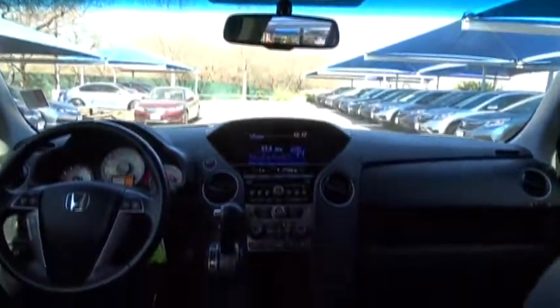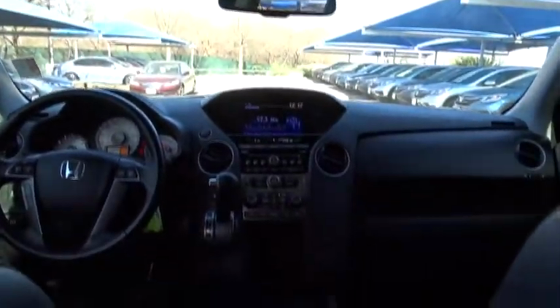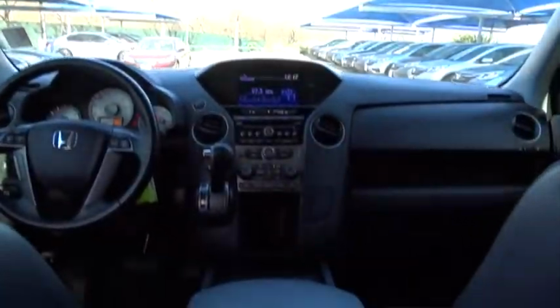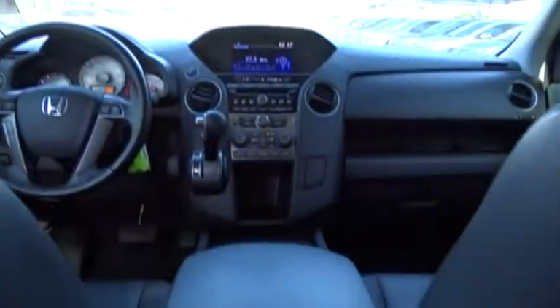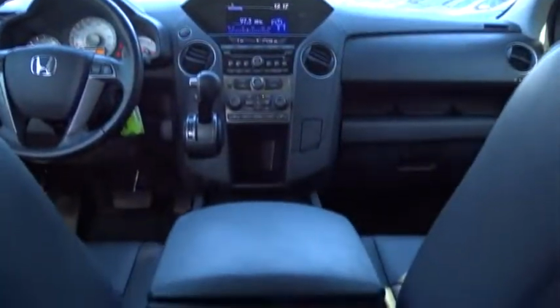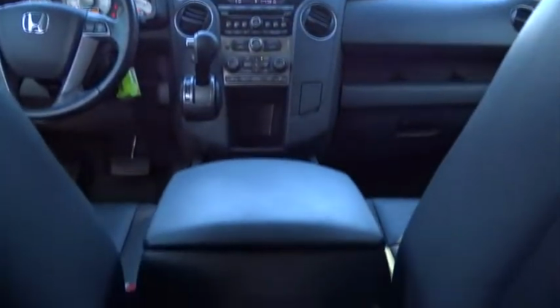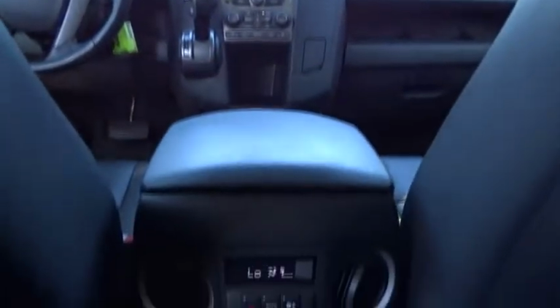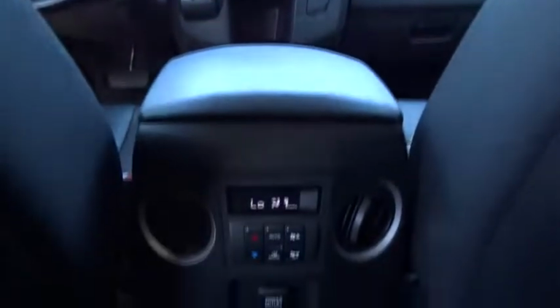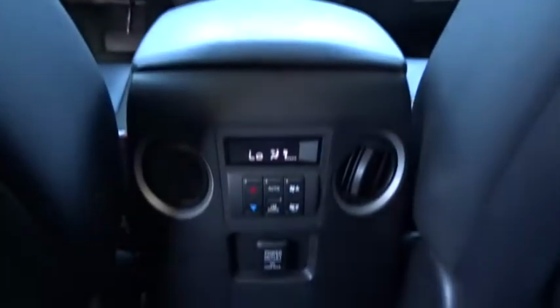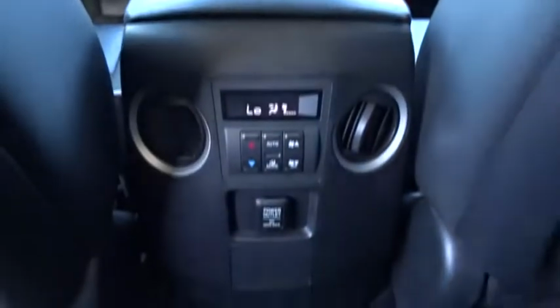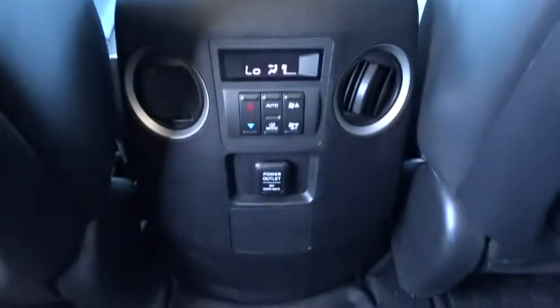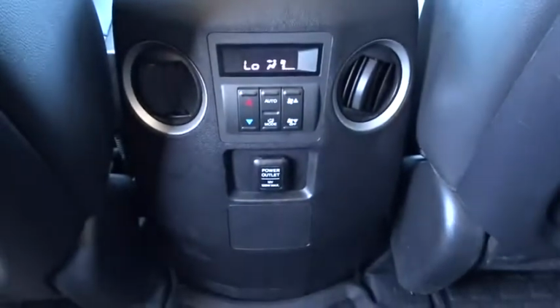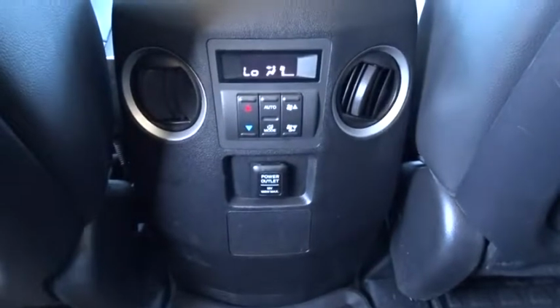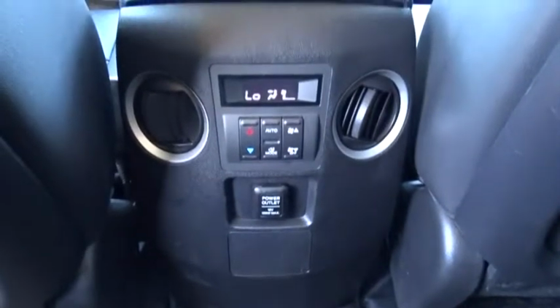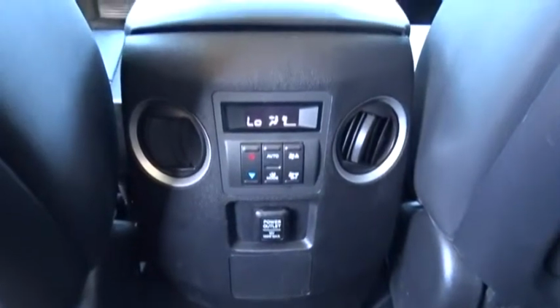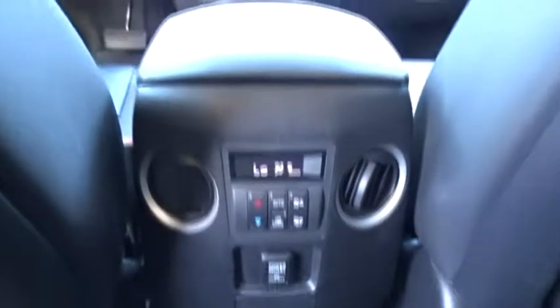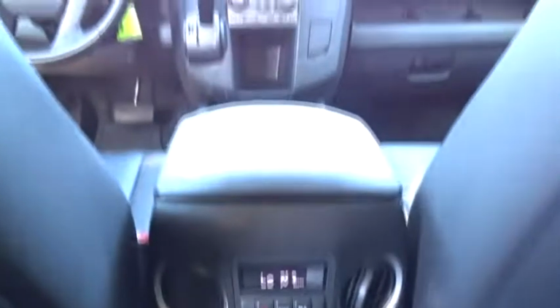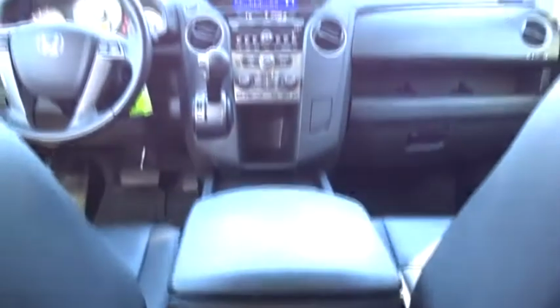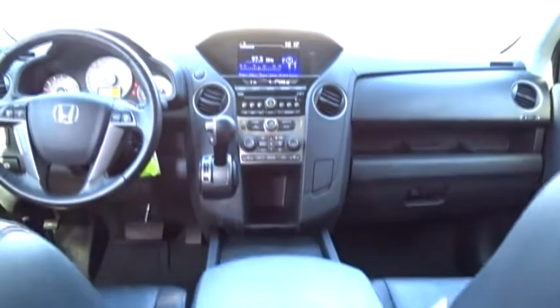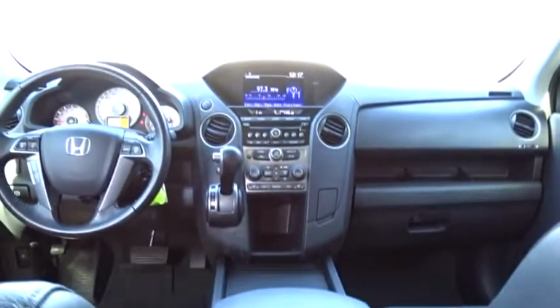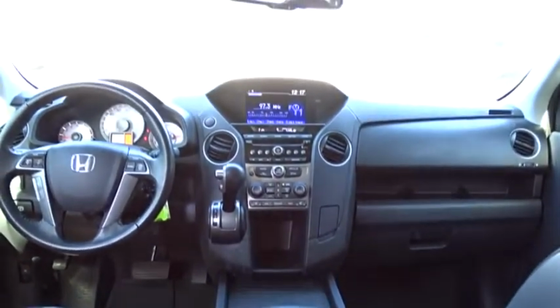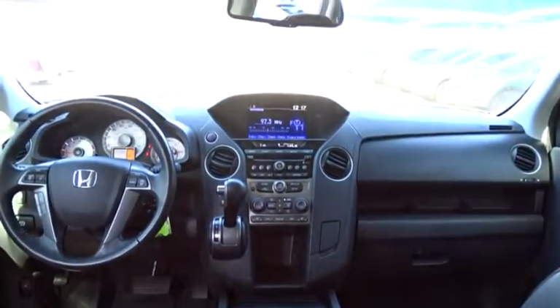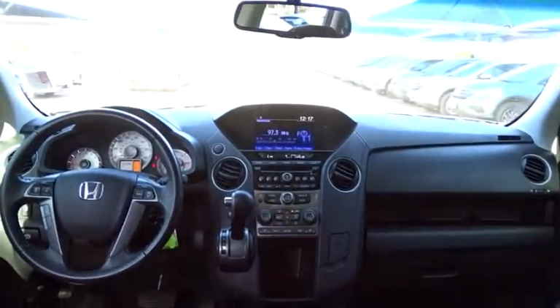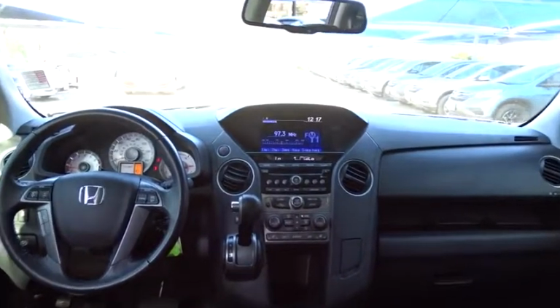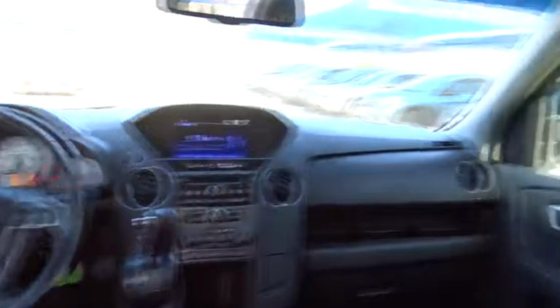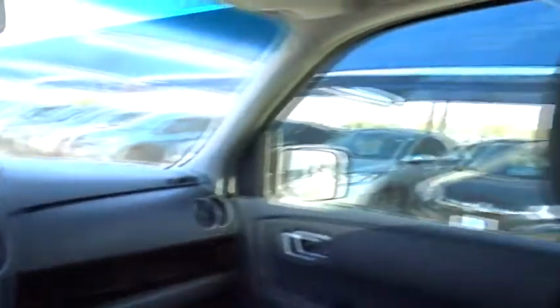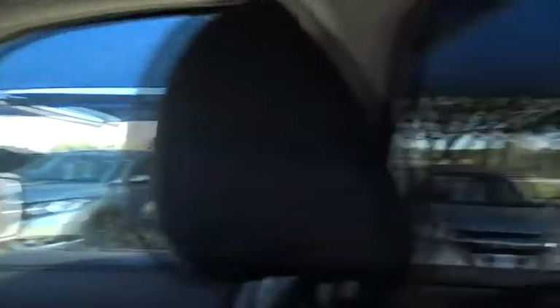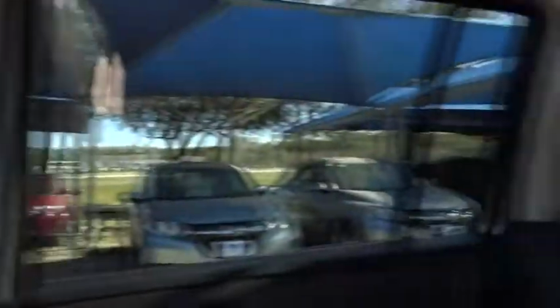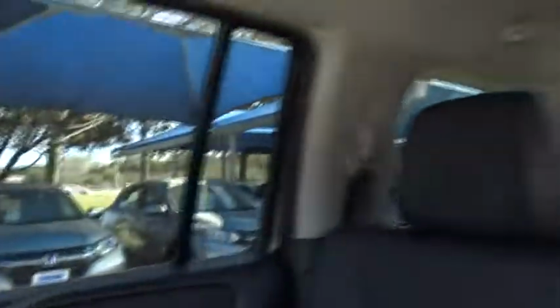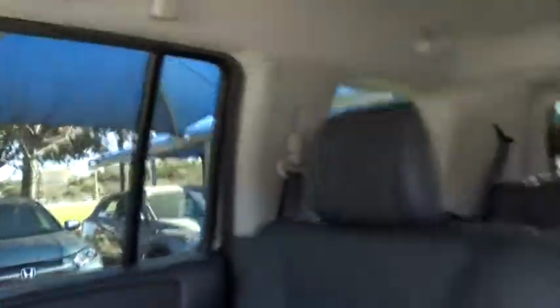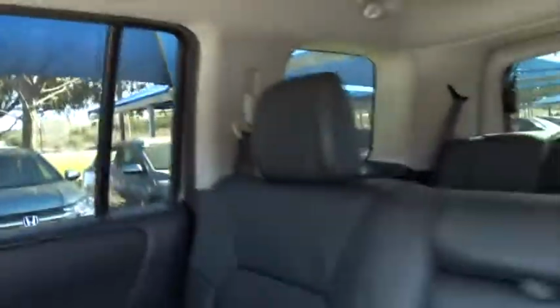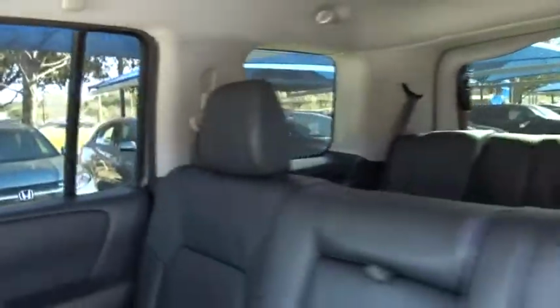Cruise control. Floor mats. Hard drive media storage. Auto dimming rear view mirror. Aluminum wheels. Take this vehicle for a spin and see why so many shoppers are now proud owners.